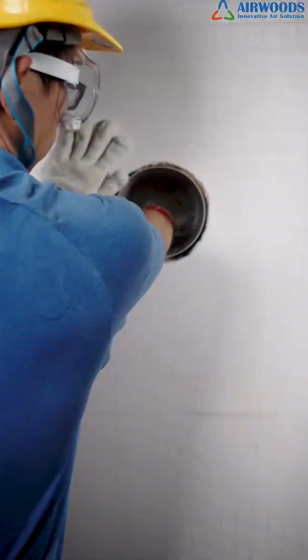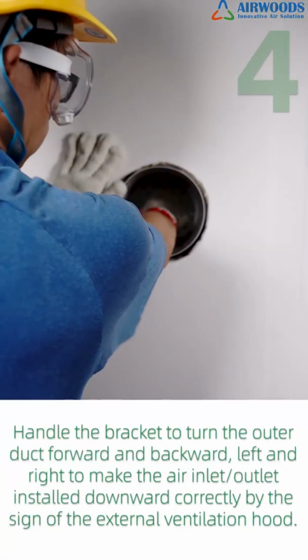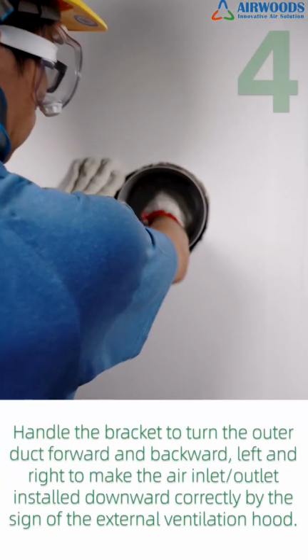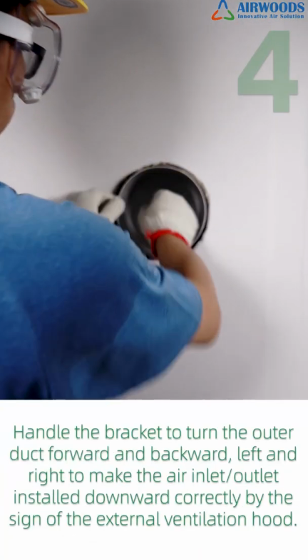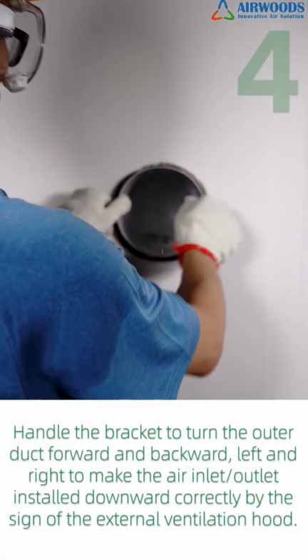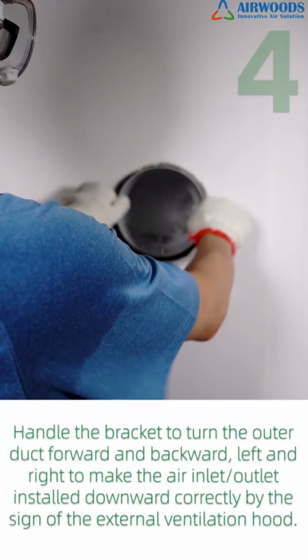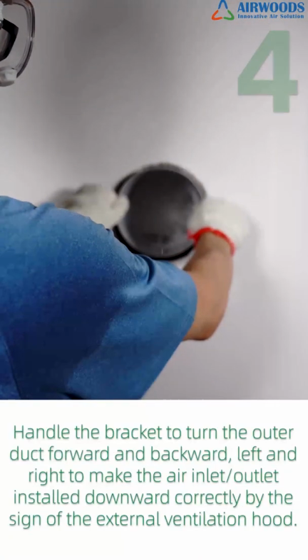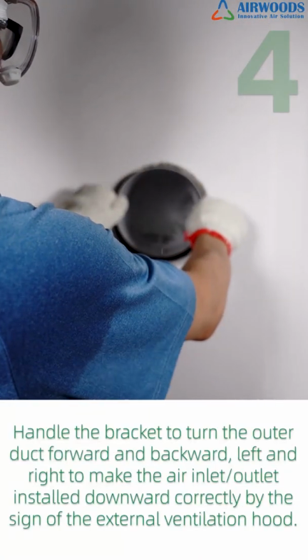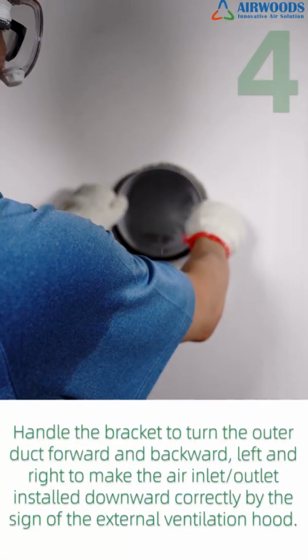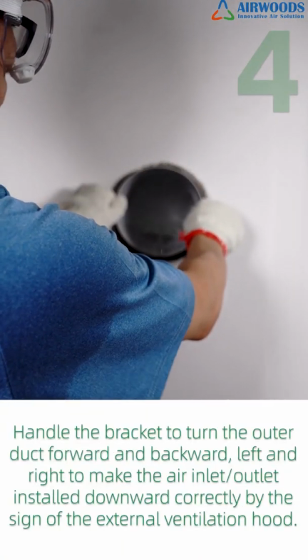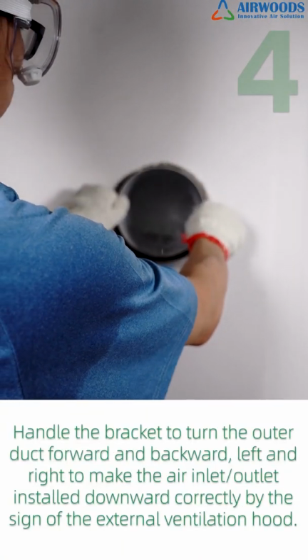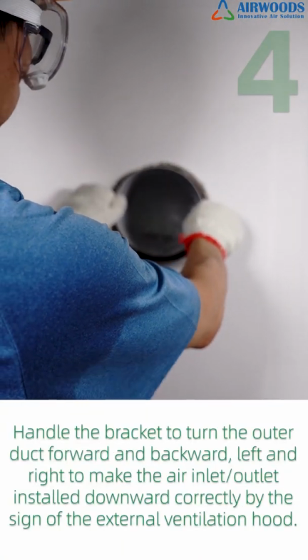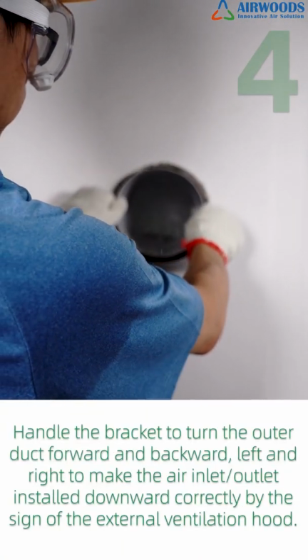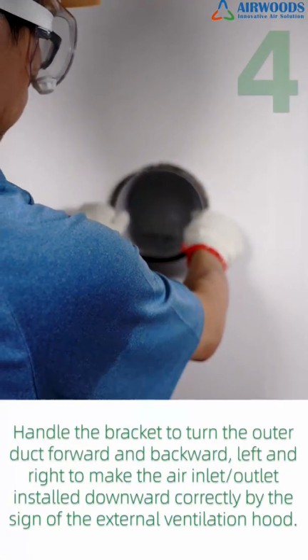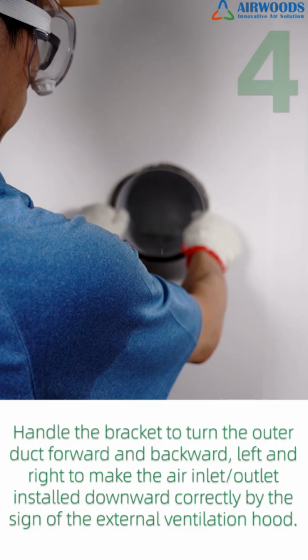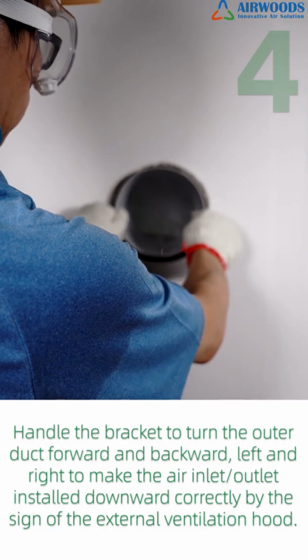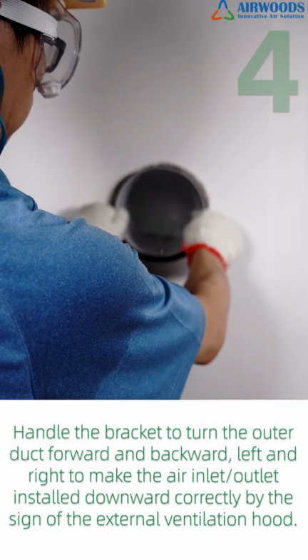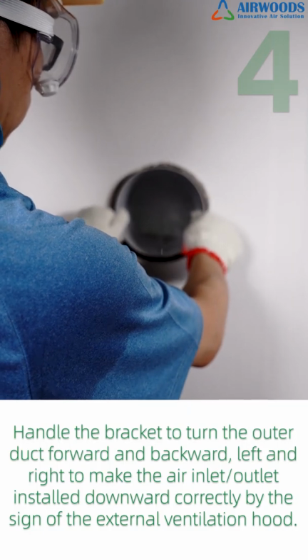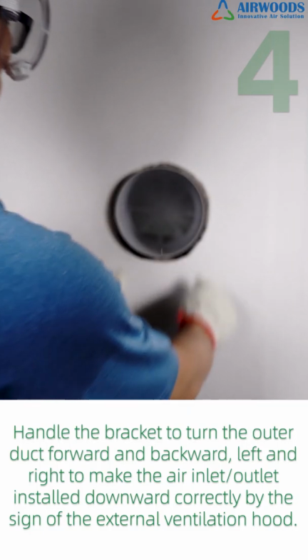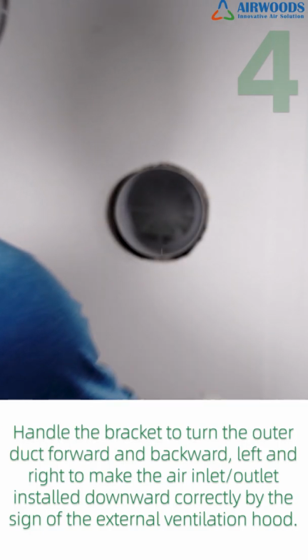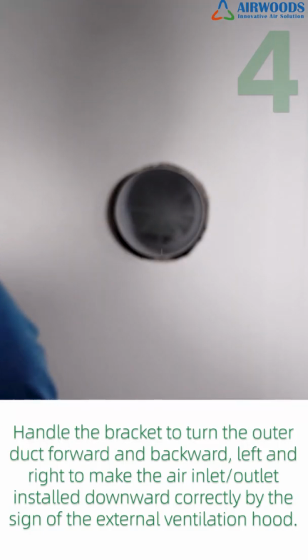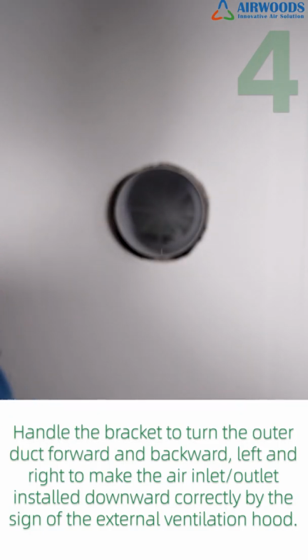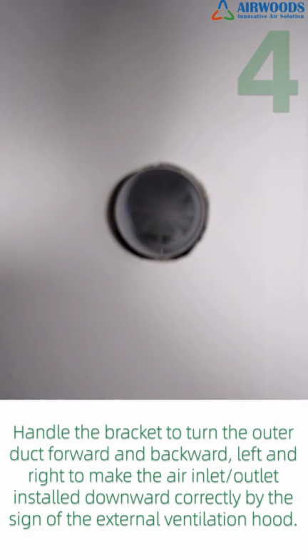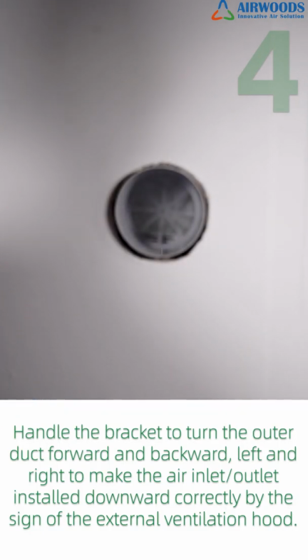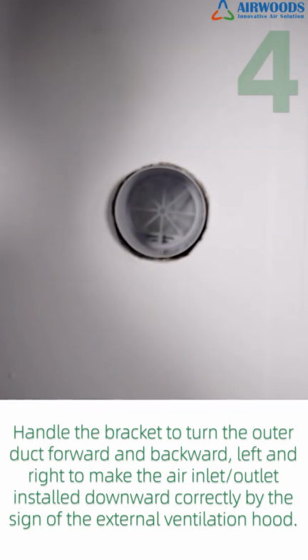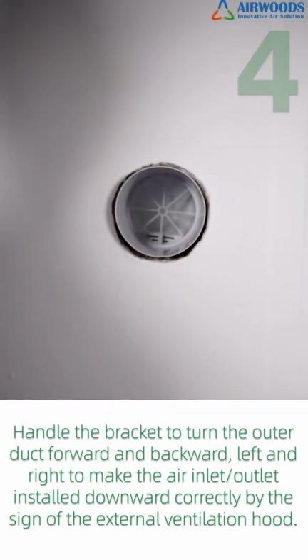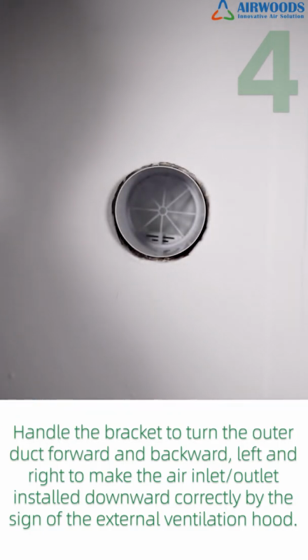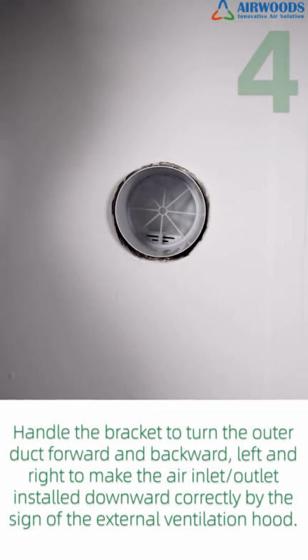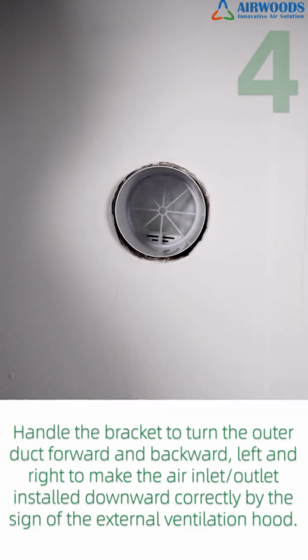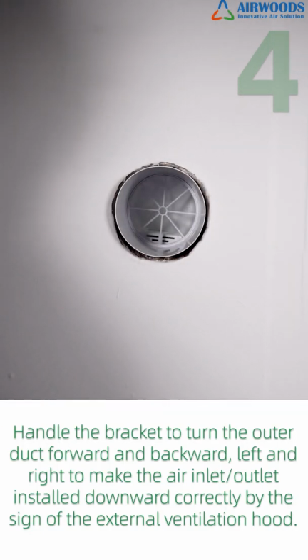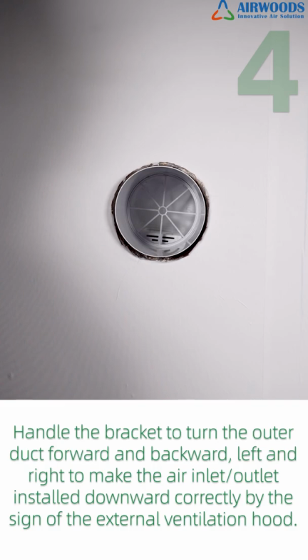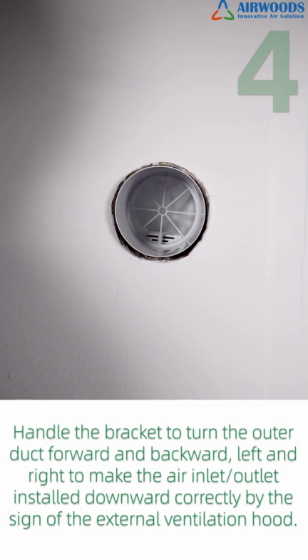Step 4: Handle the bracket to turn the outer duct forward and backward, left and right, to make the air inlet and outlet installed downward correctly according to the sign on the external ventilation hood.